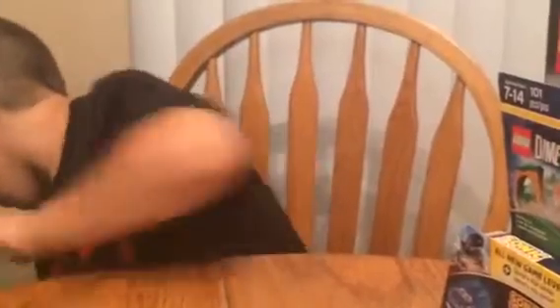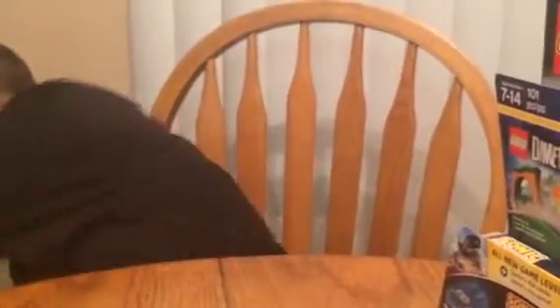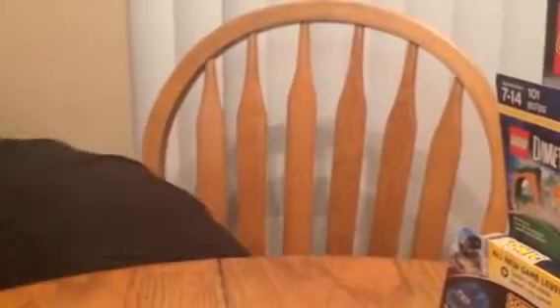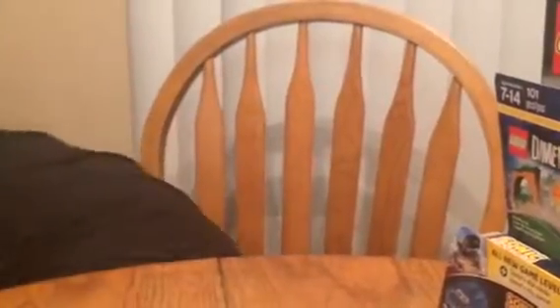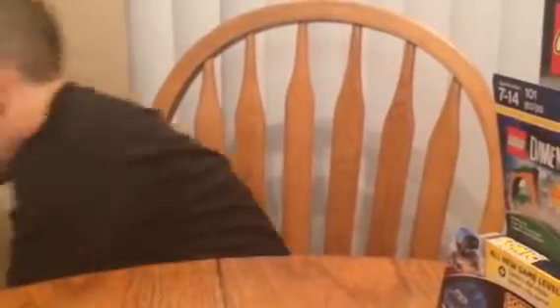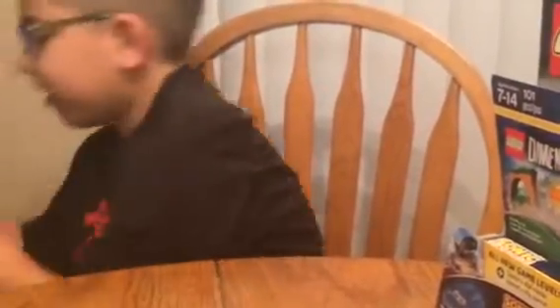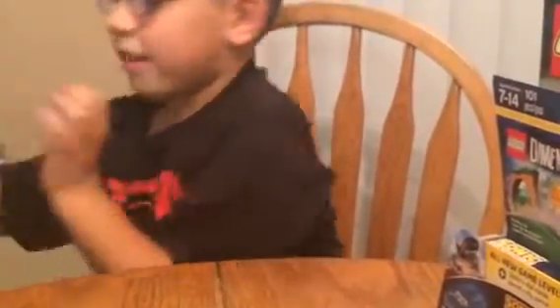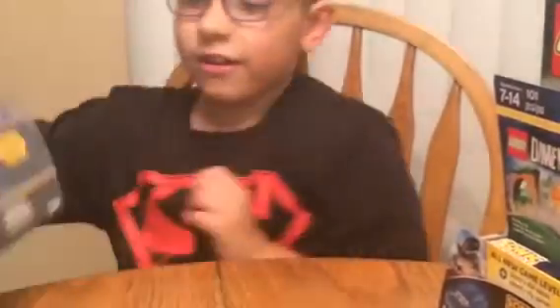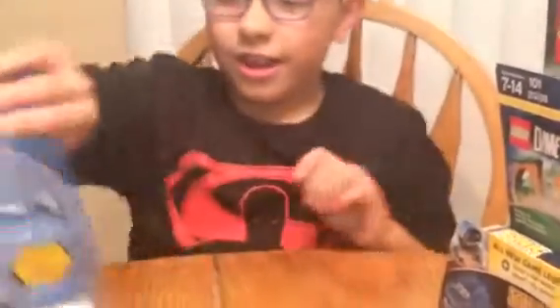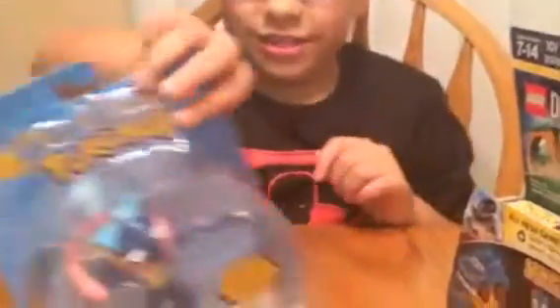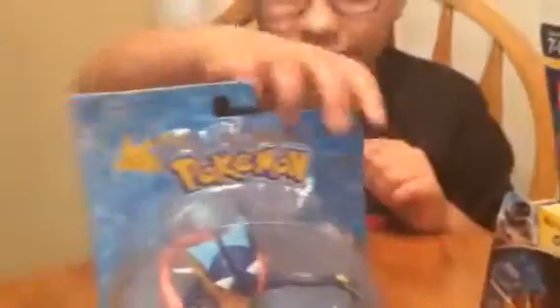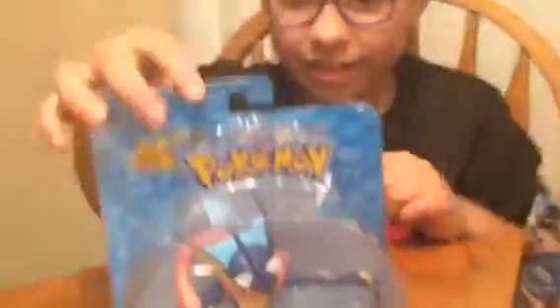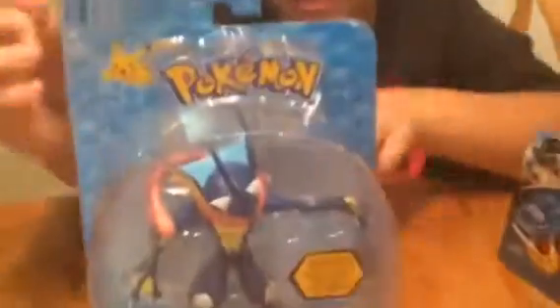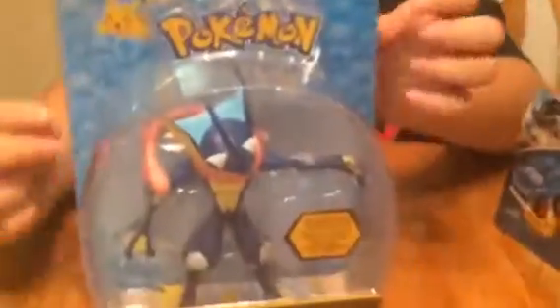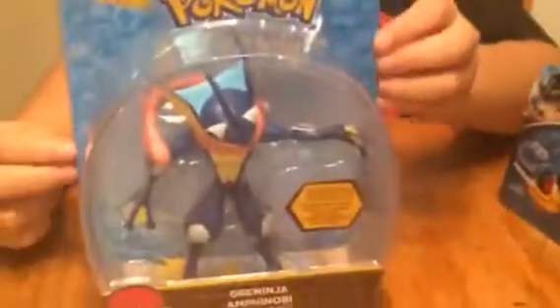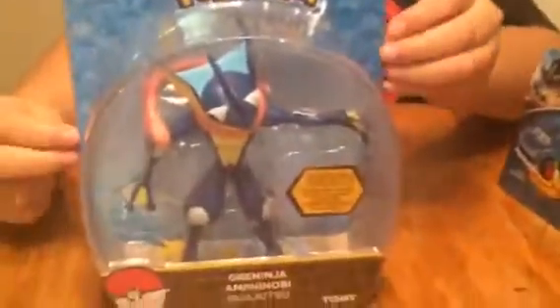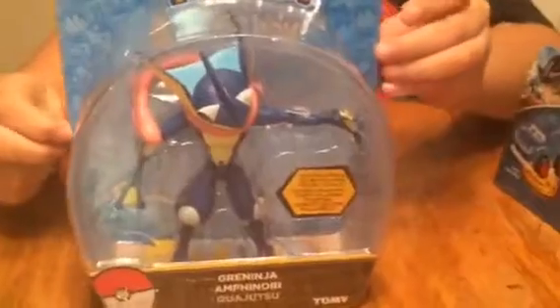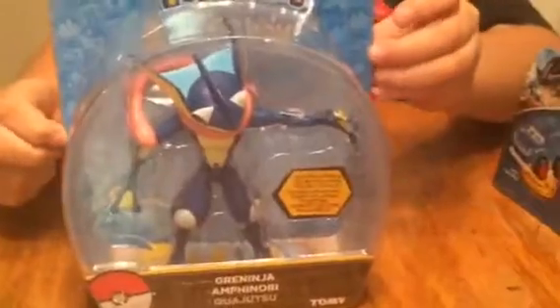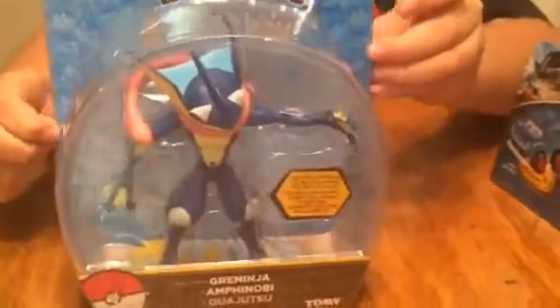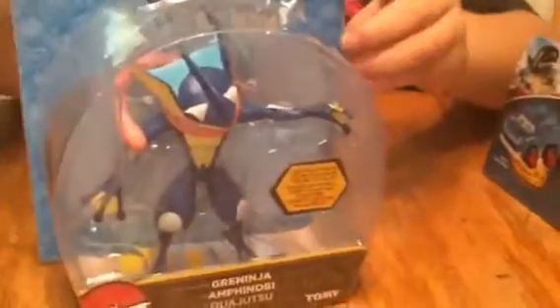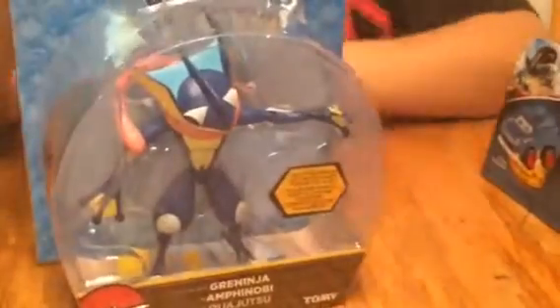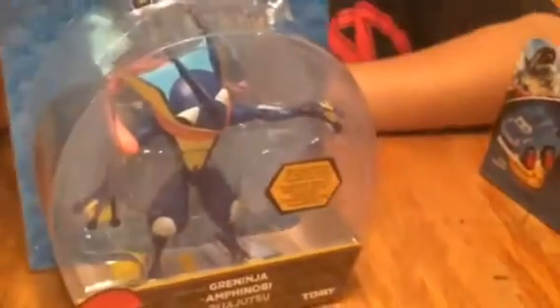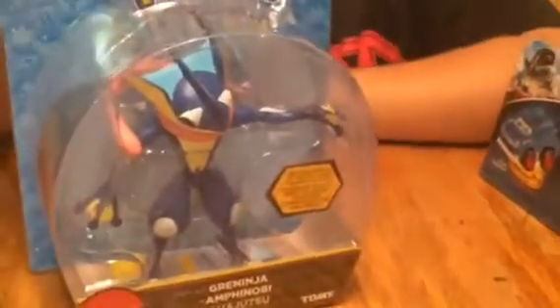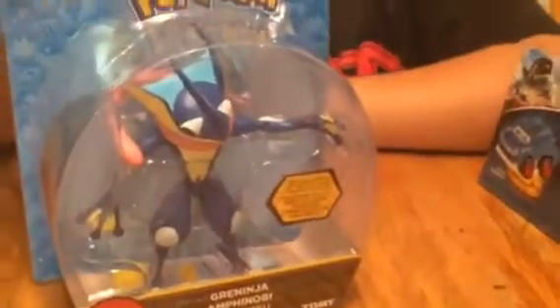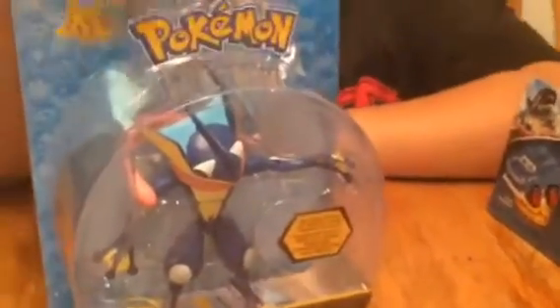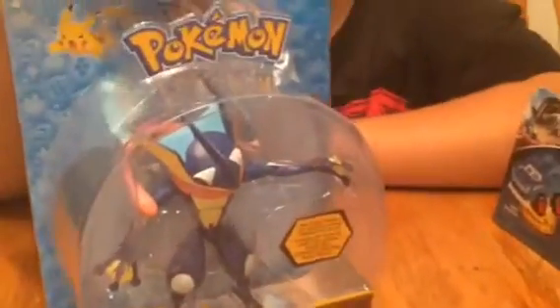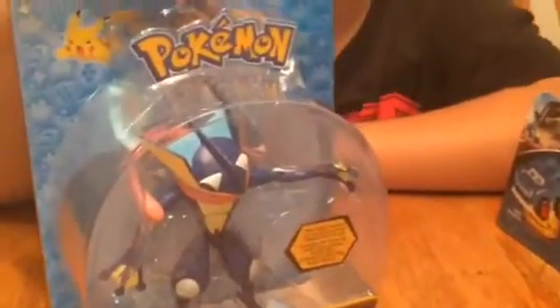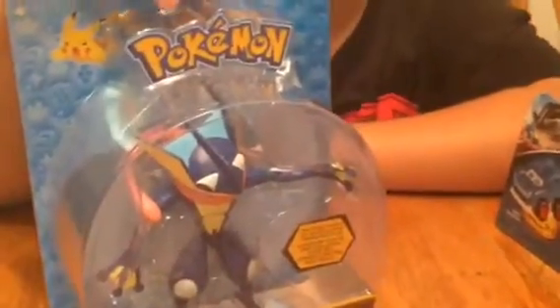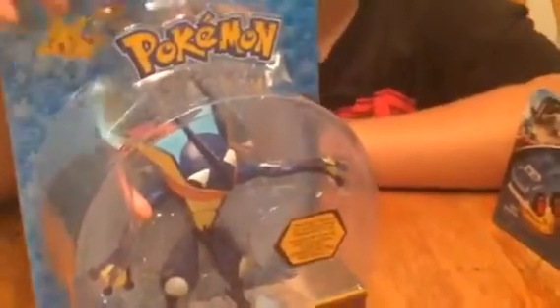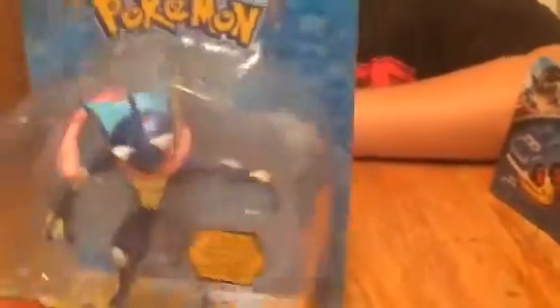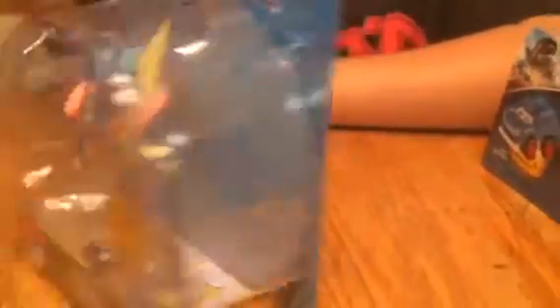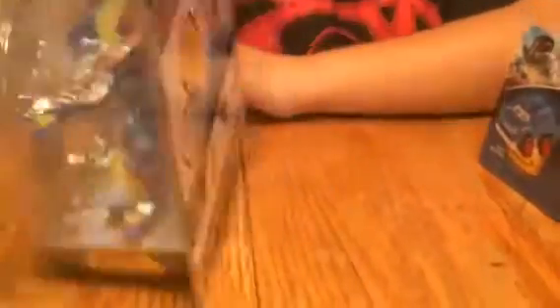What's that? Greninja. He's my favorite — my favorite out of all of them.